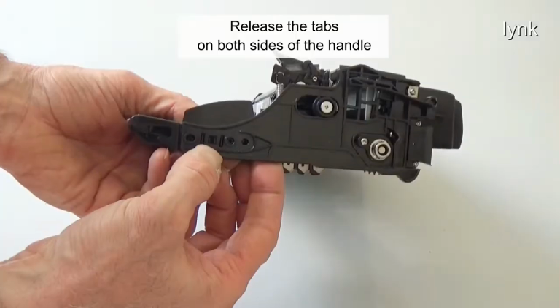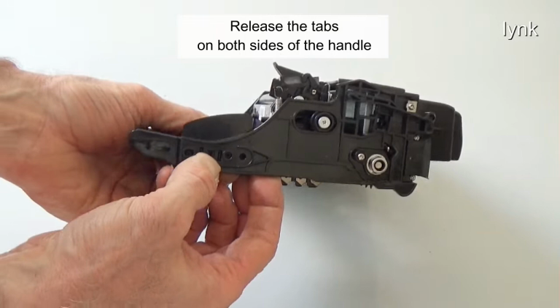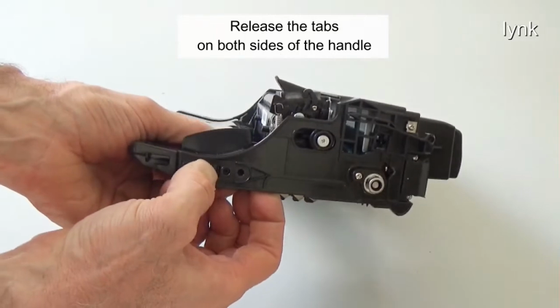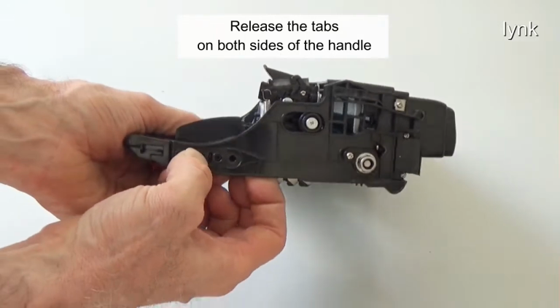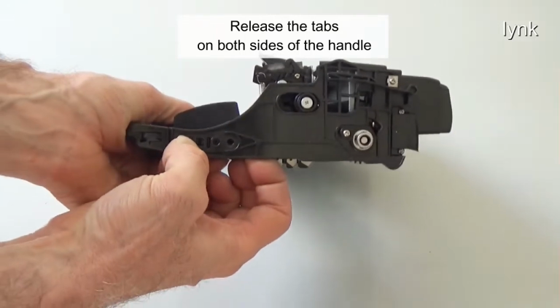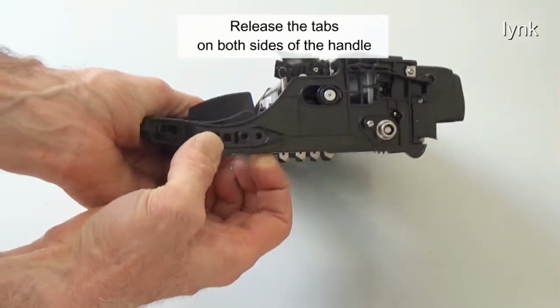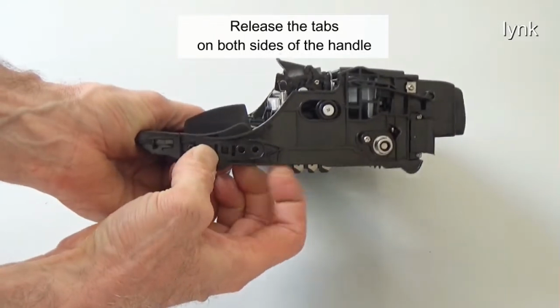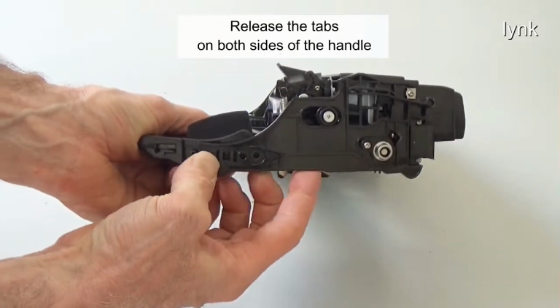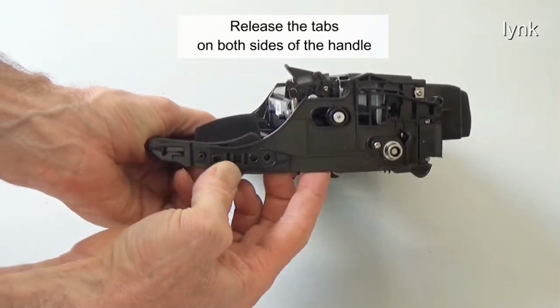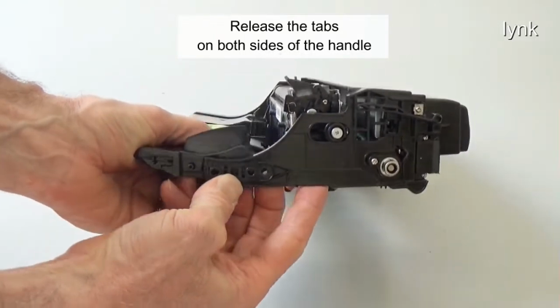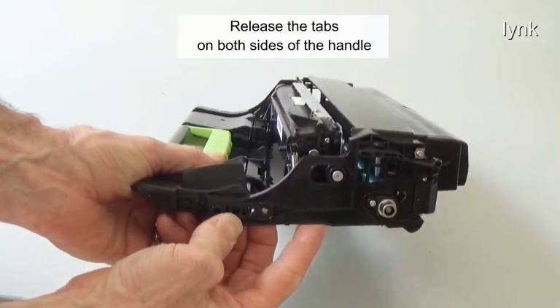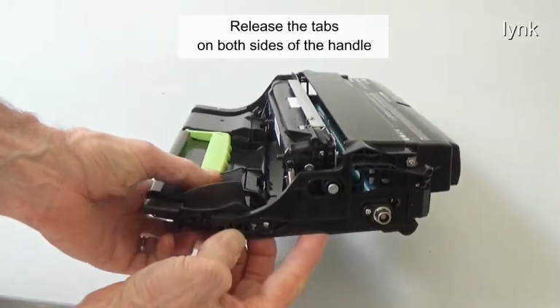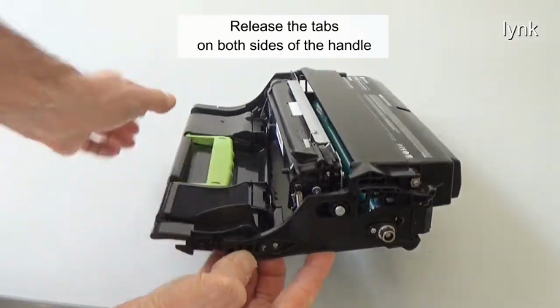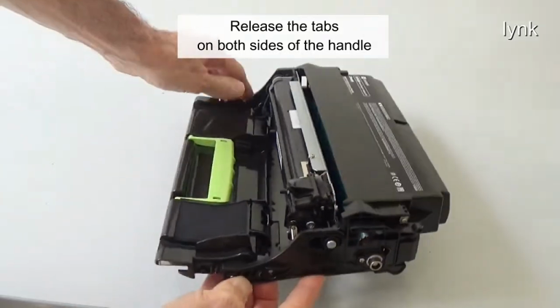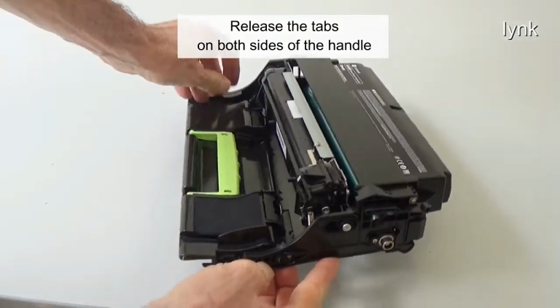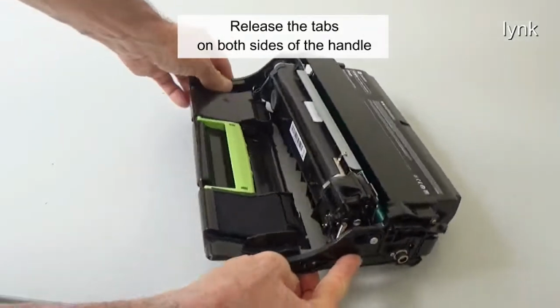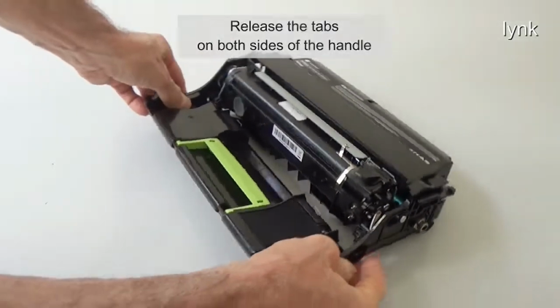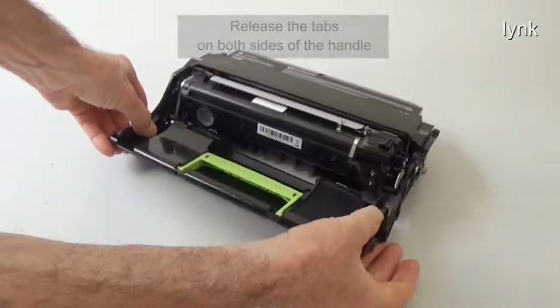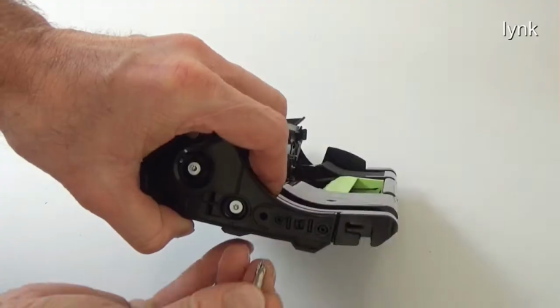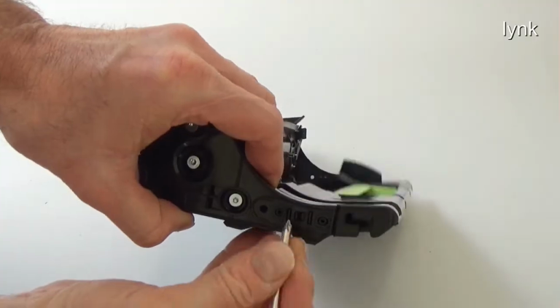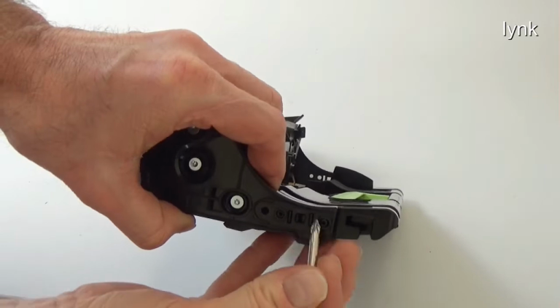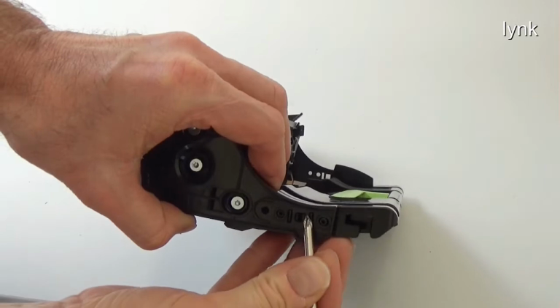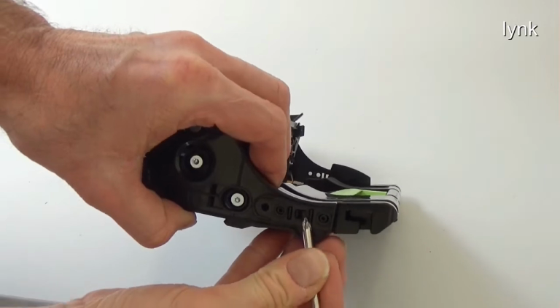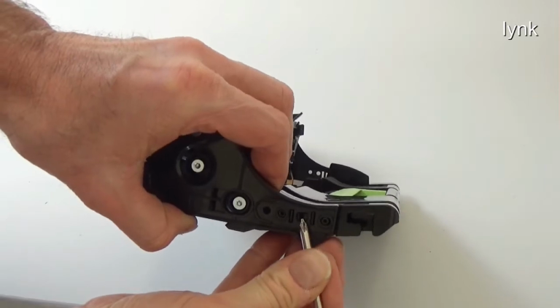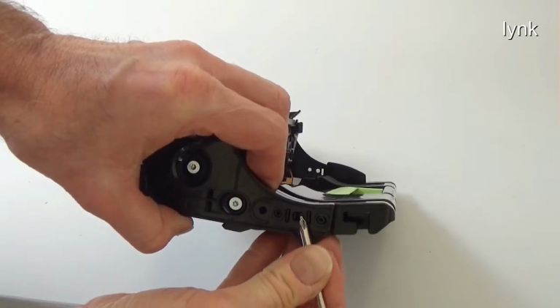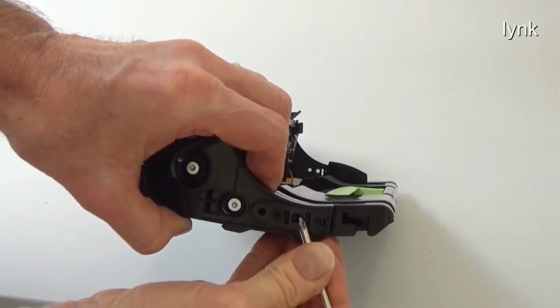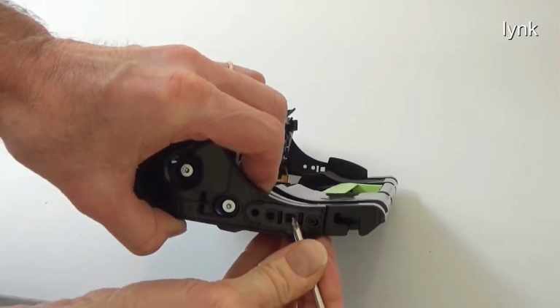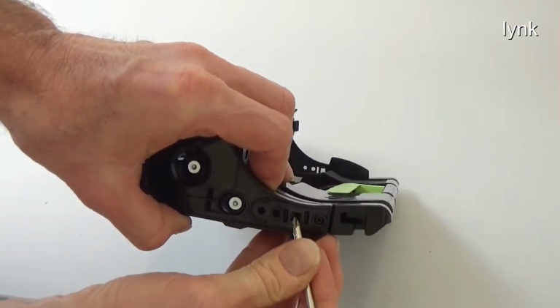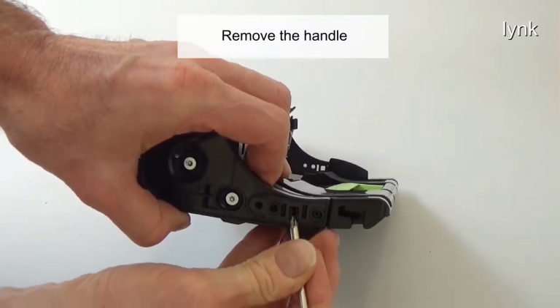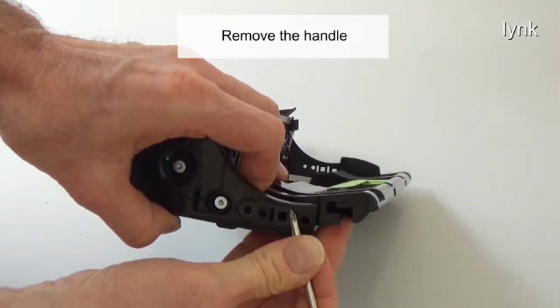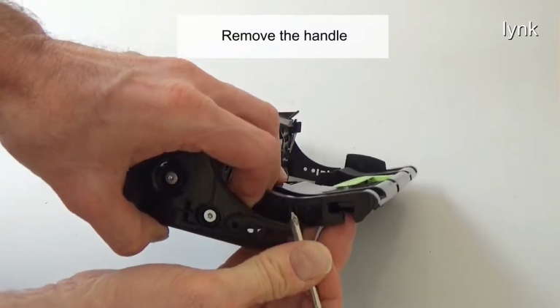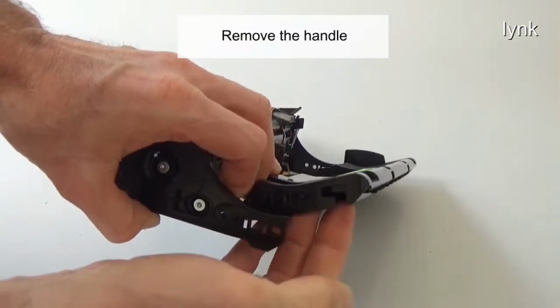Release the tabs on both sides of the handle. Remove the handle.